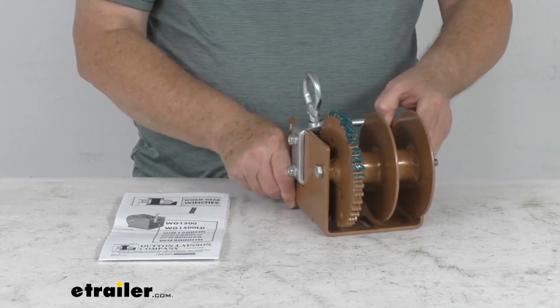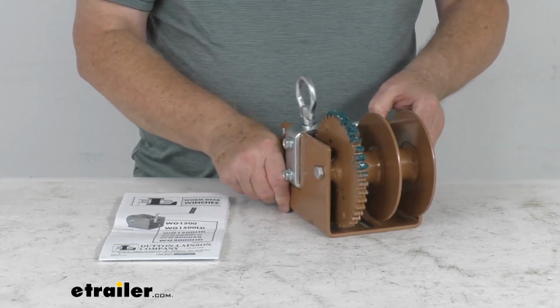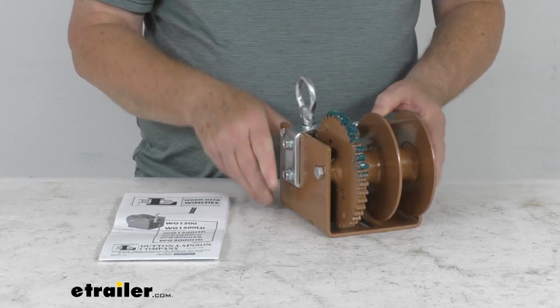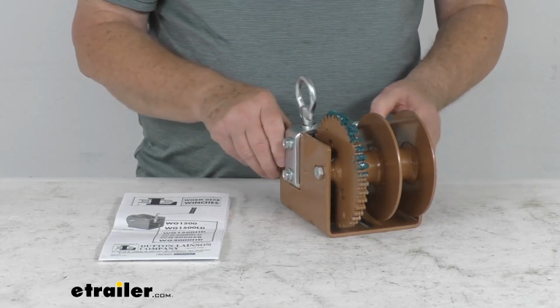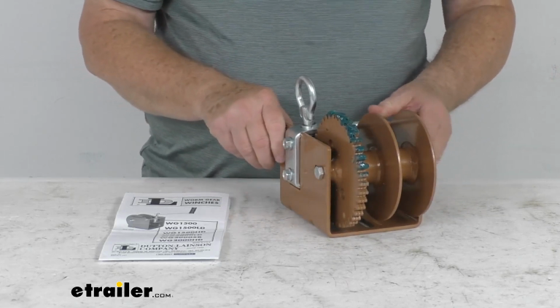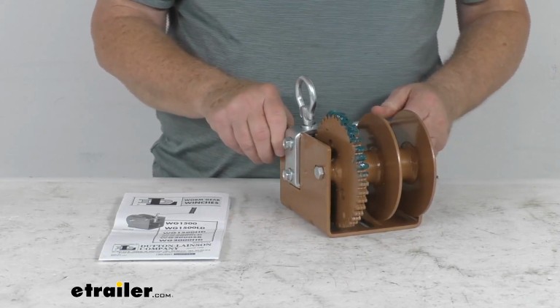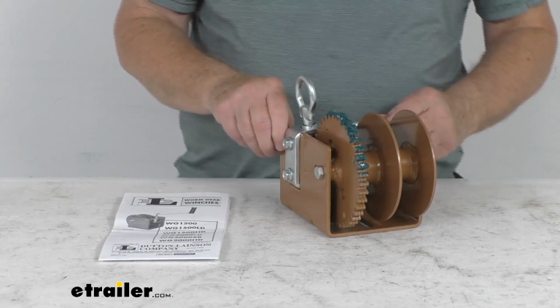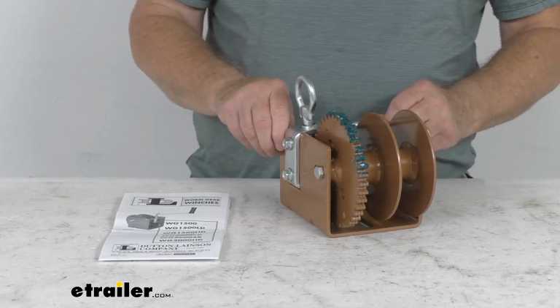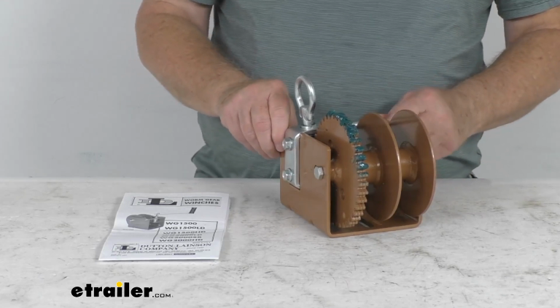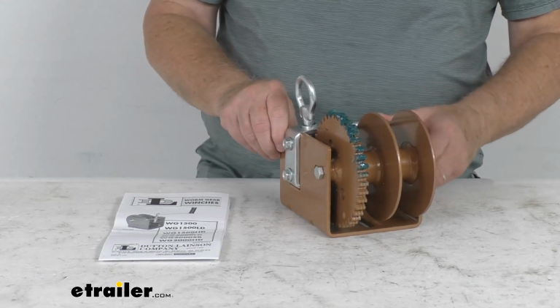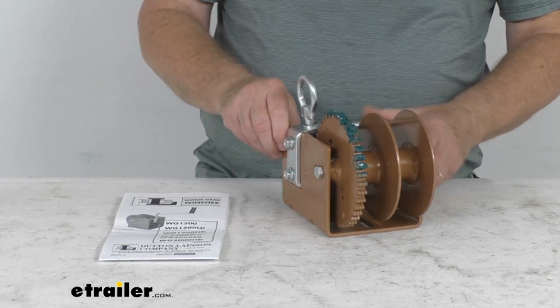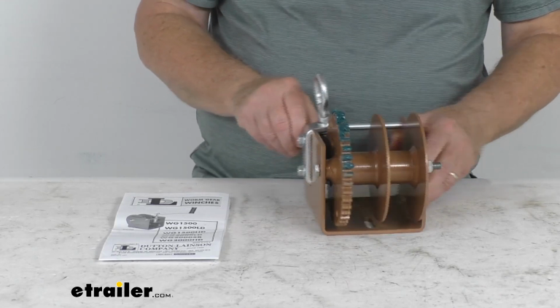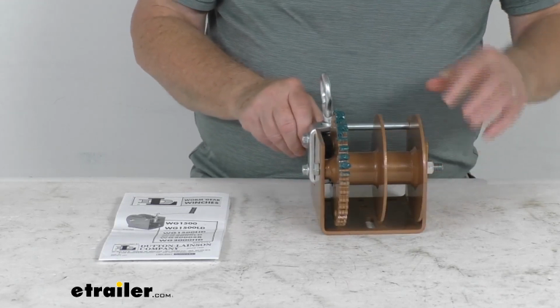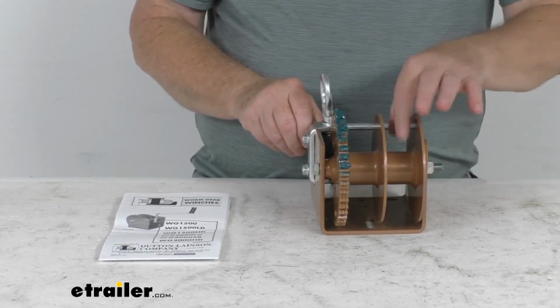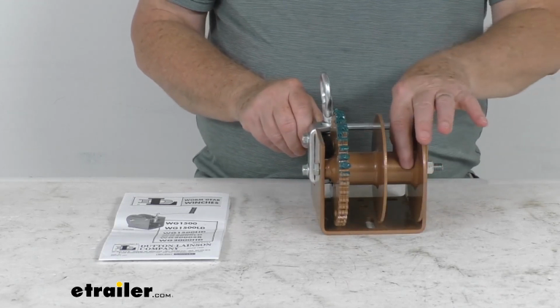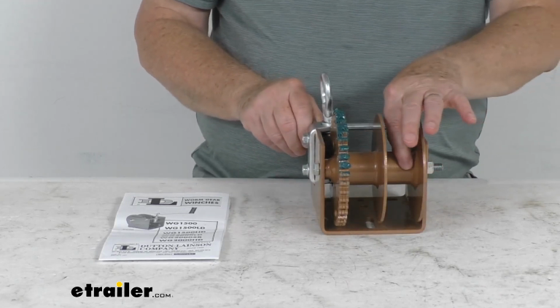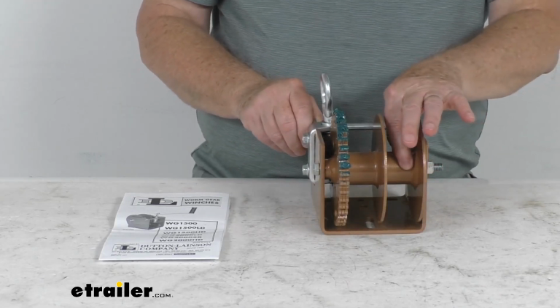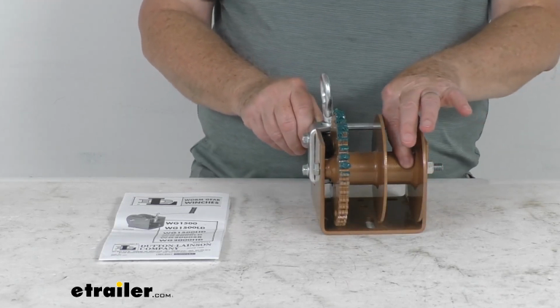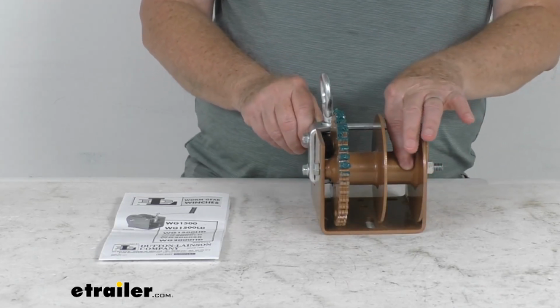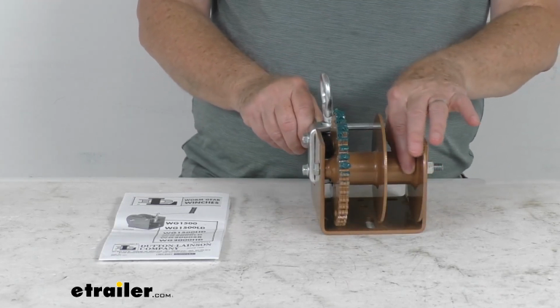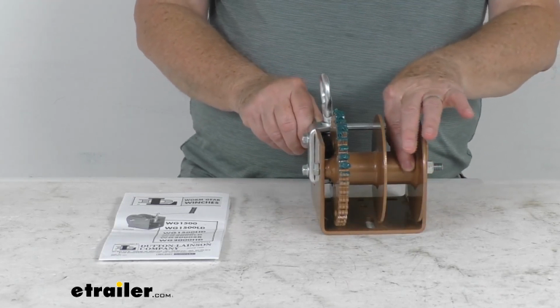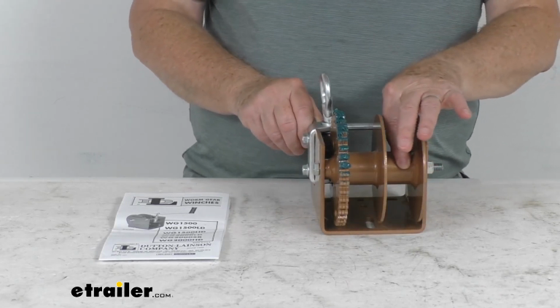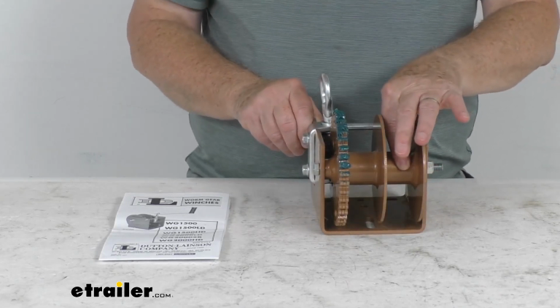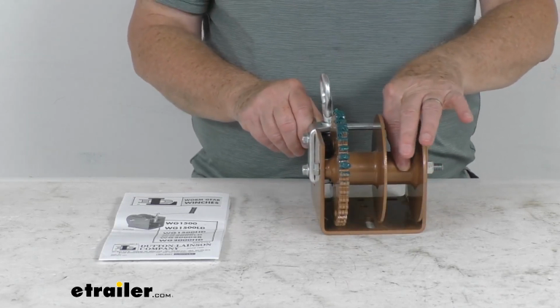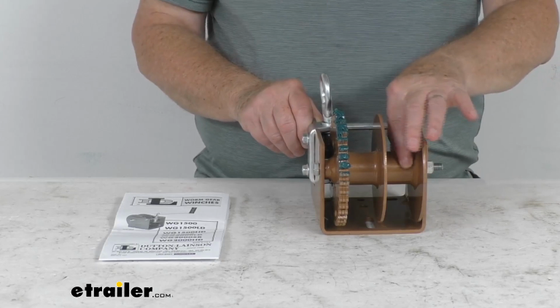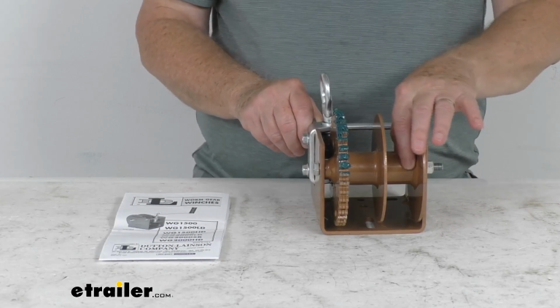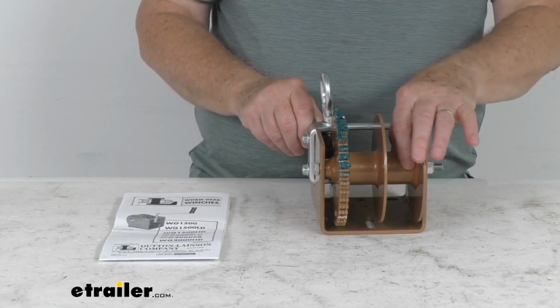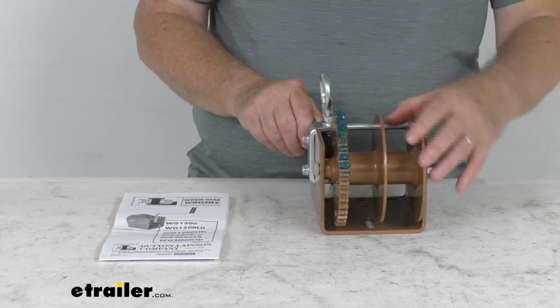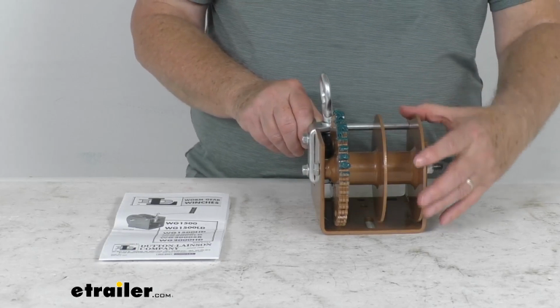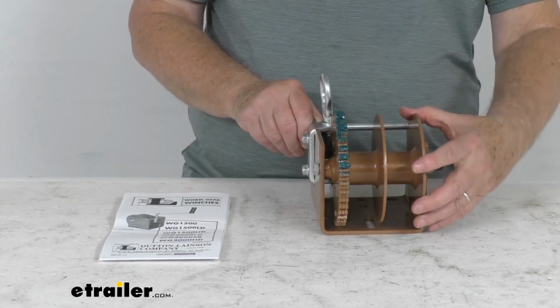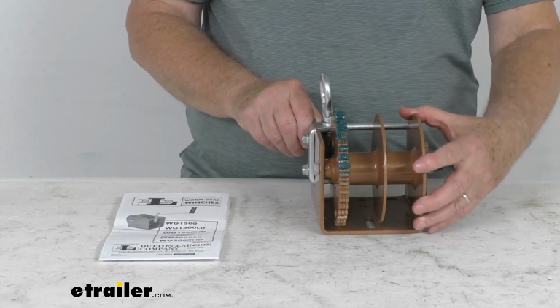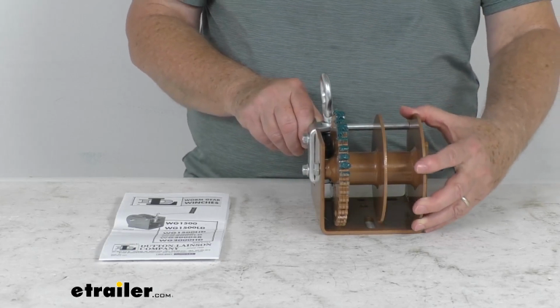It has a nice powder coat copper bronze finish. The bearings are permanently lubricated on the drive shaft, which makes them maintenance free.